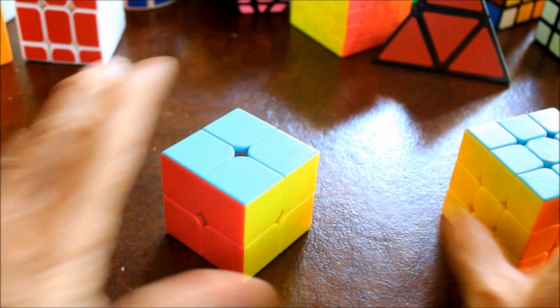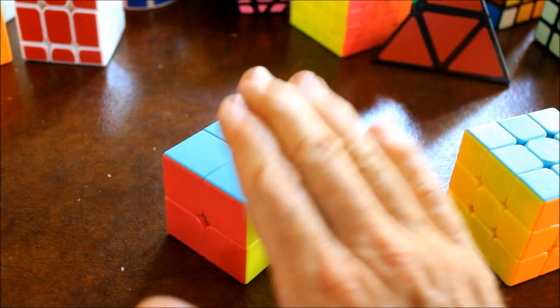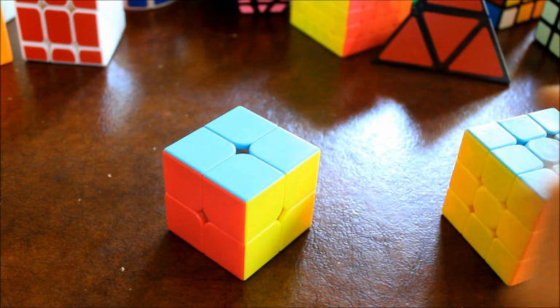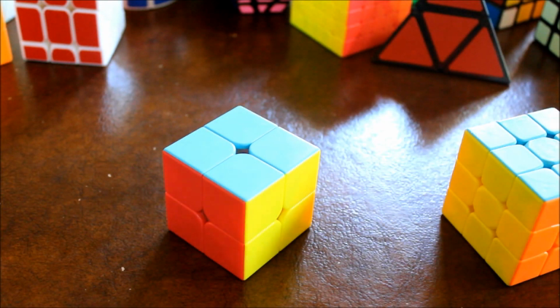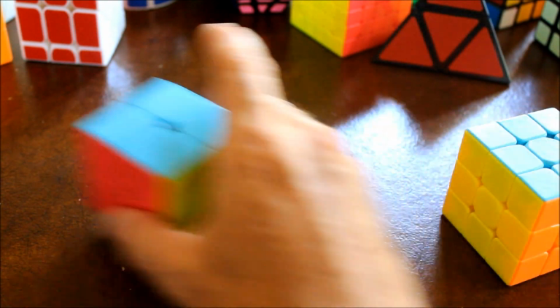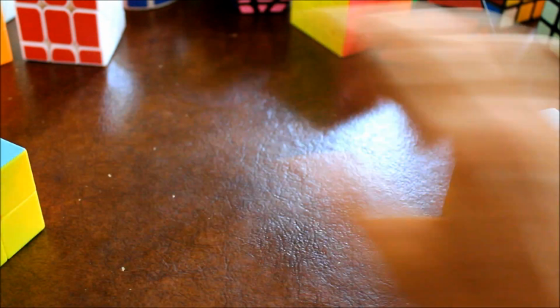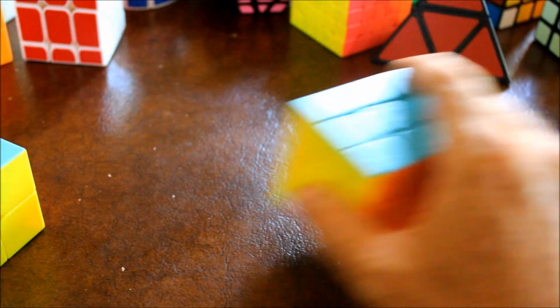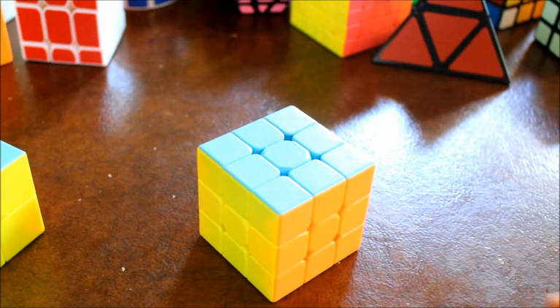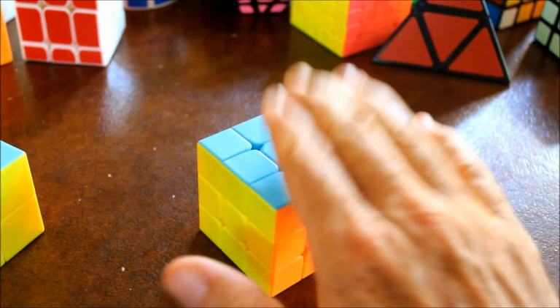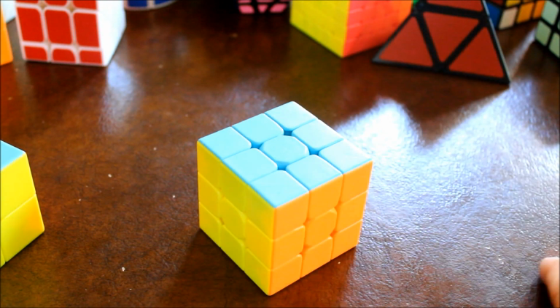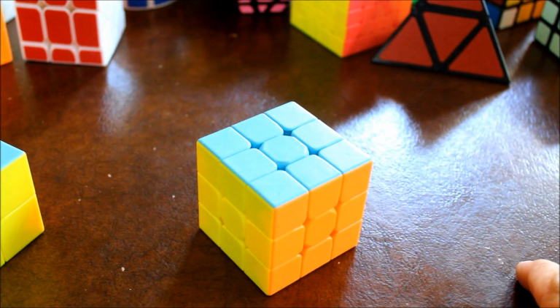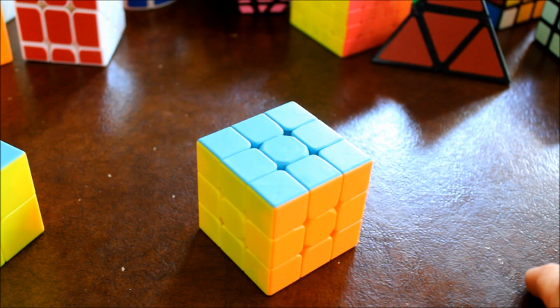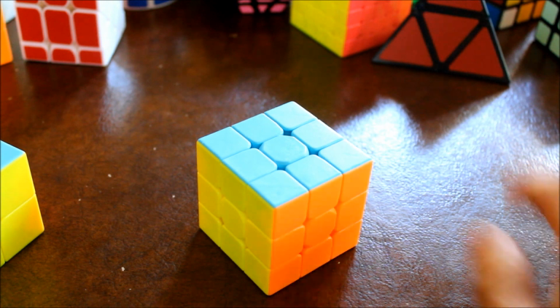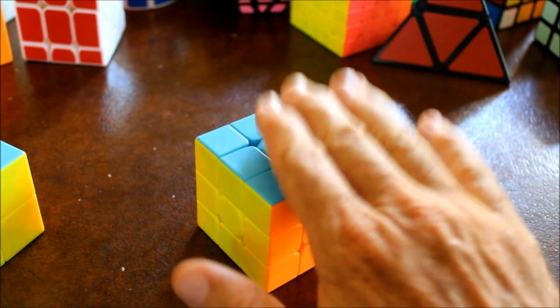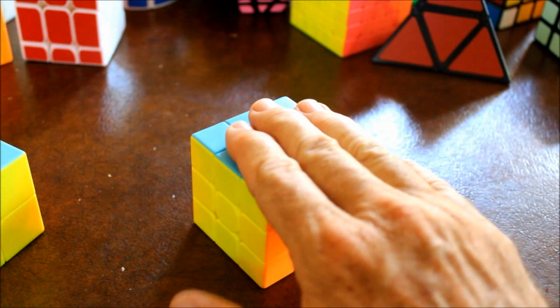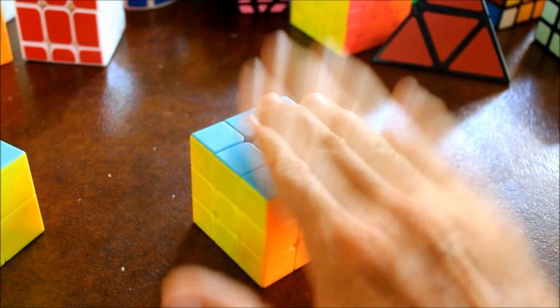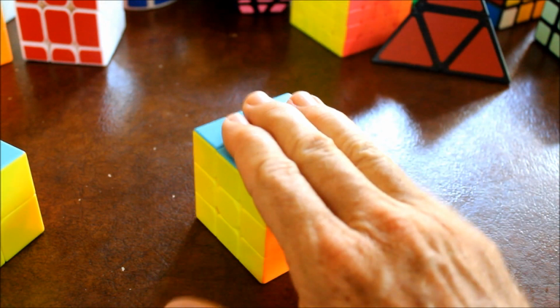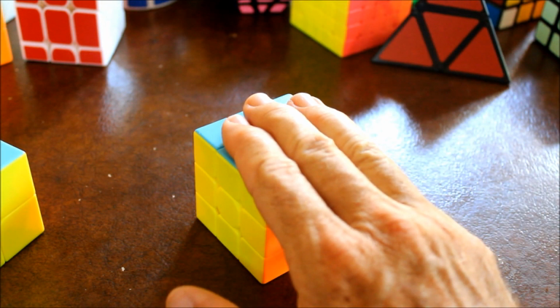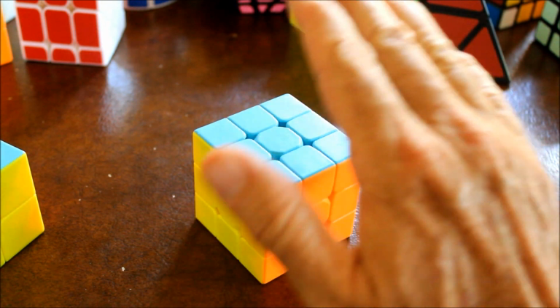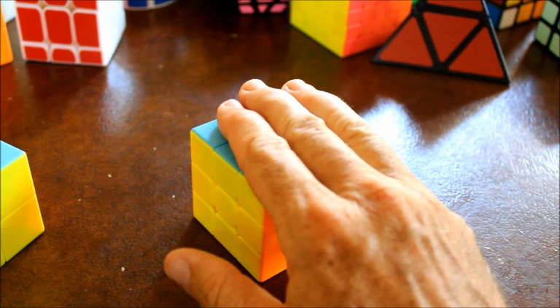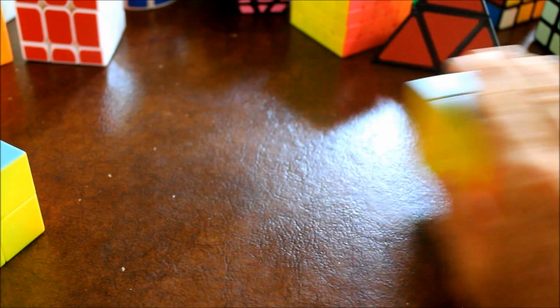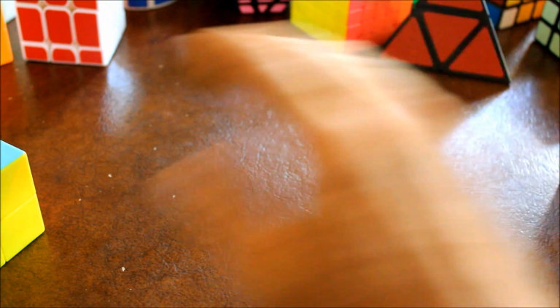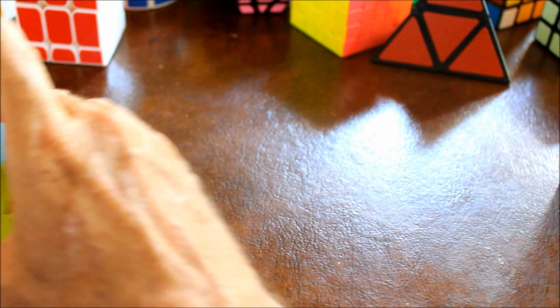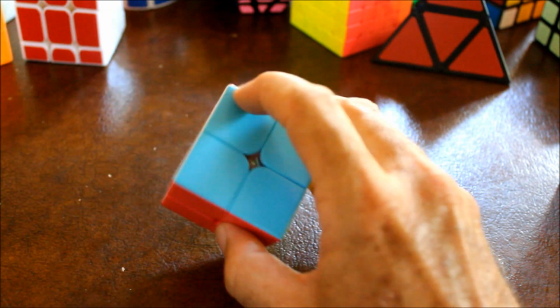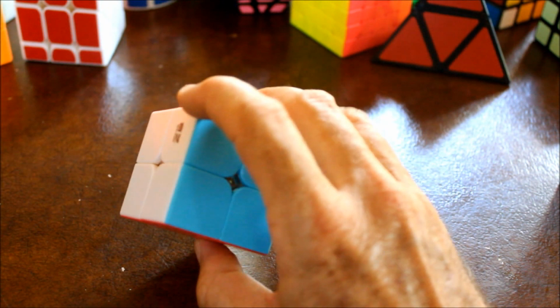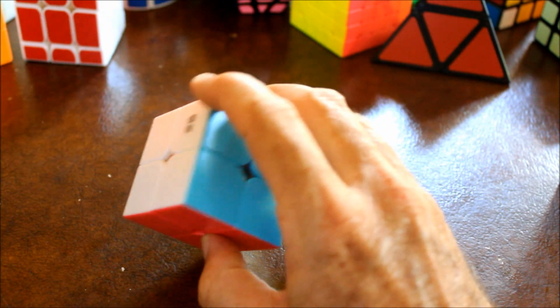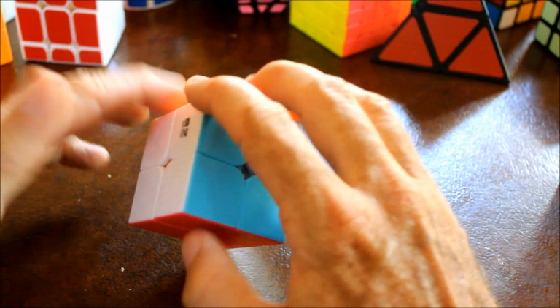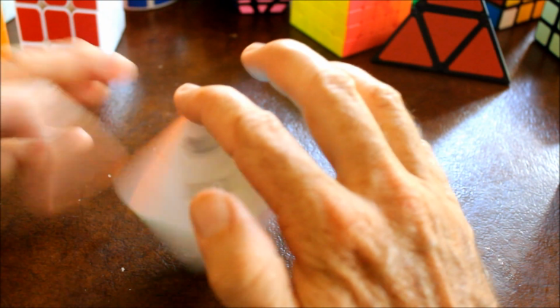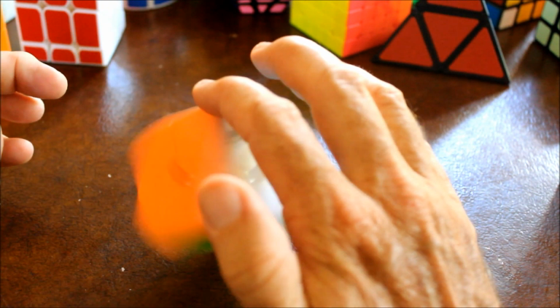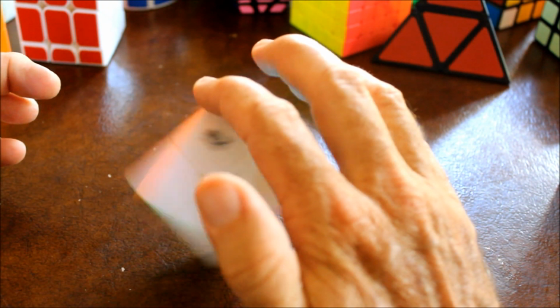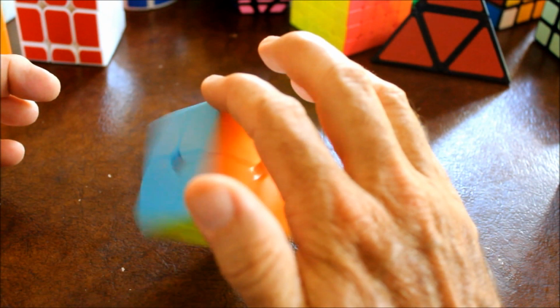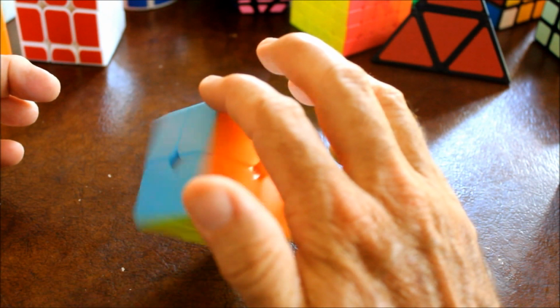The way I'm going to explain the 2x2, you'll be halfway to getting the full Rubik's Cube. You'll just need to learn how to deal with the edge pieces of the Rubik's Cube. There are of course no edge pieces on the 2x2.